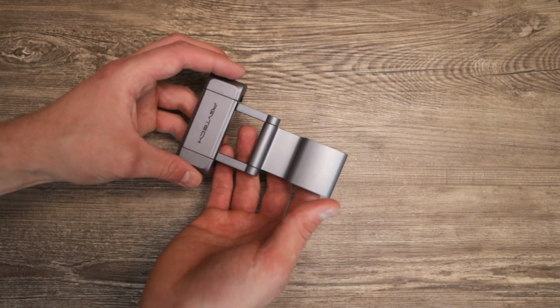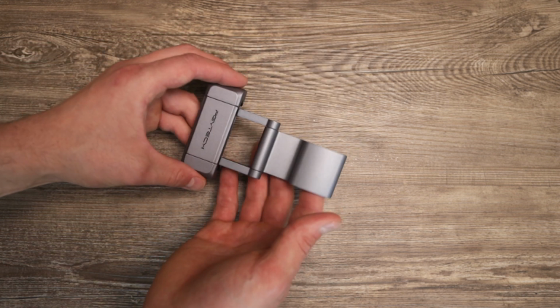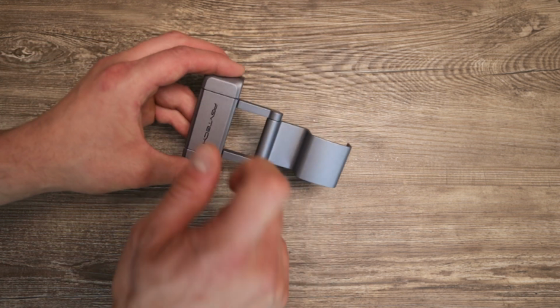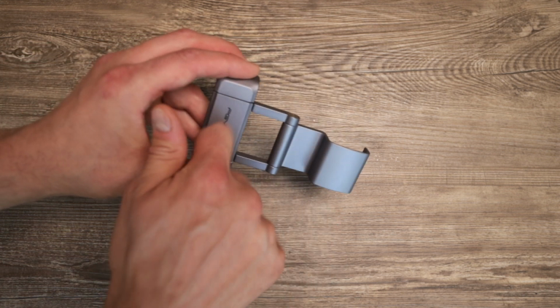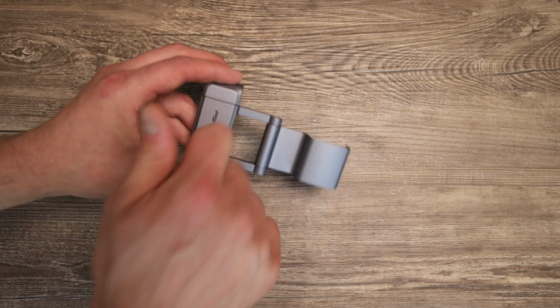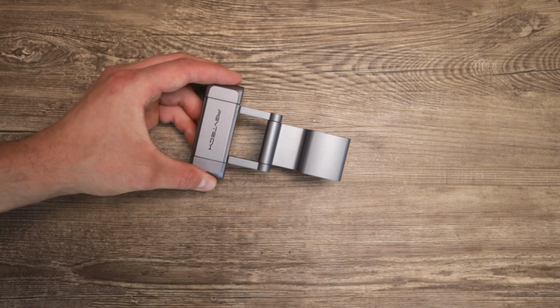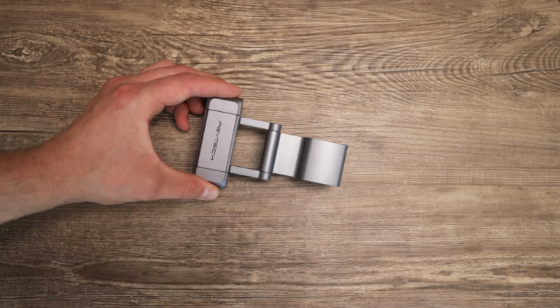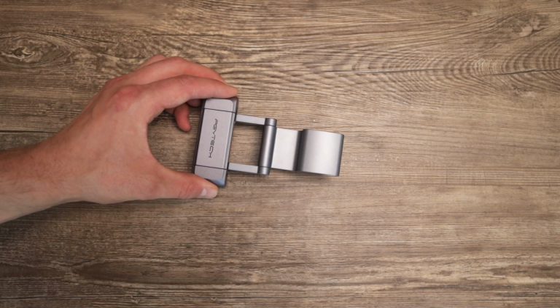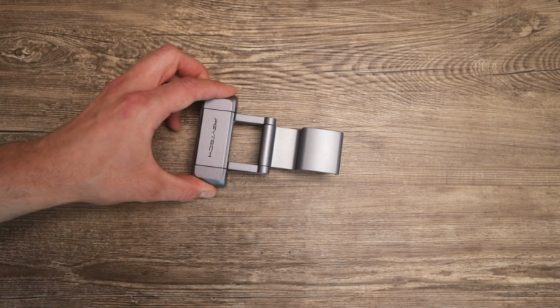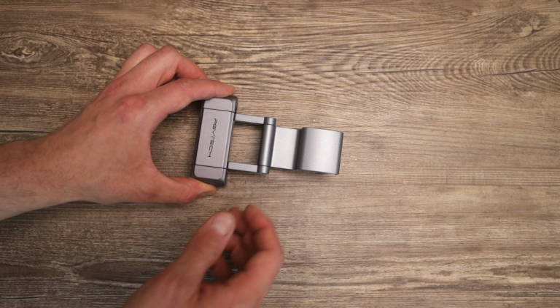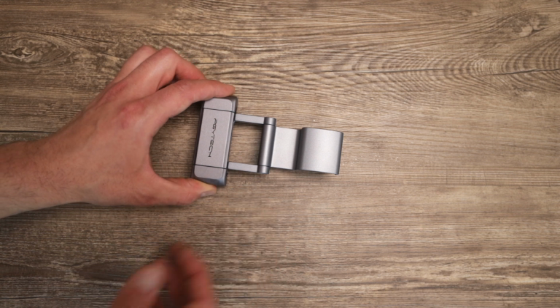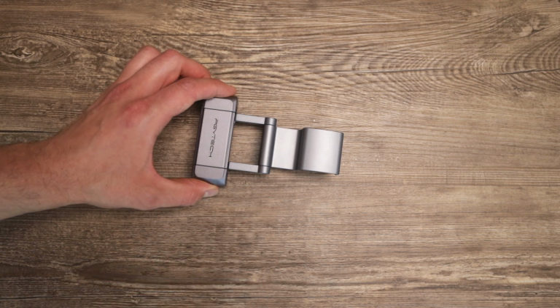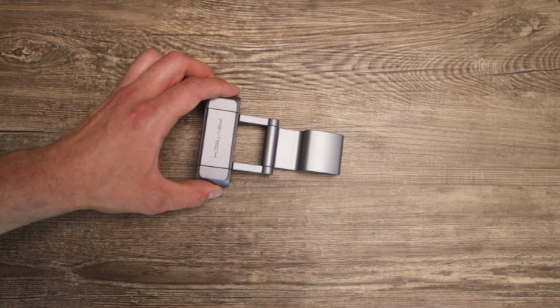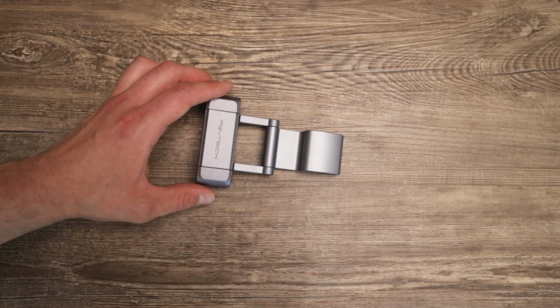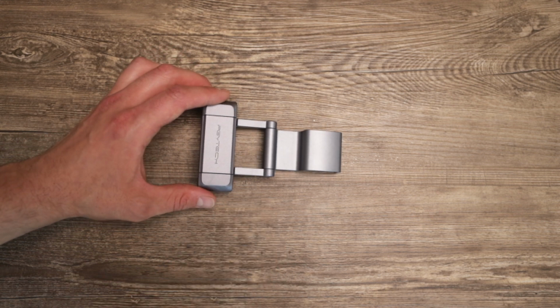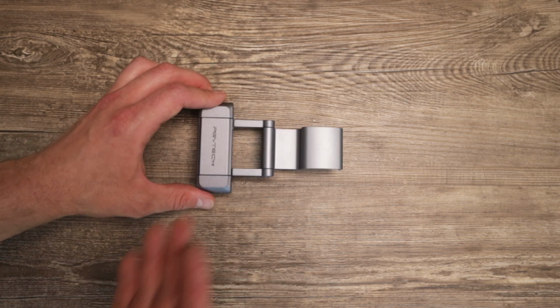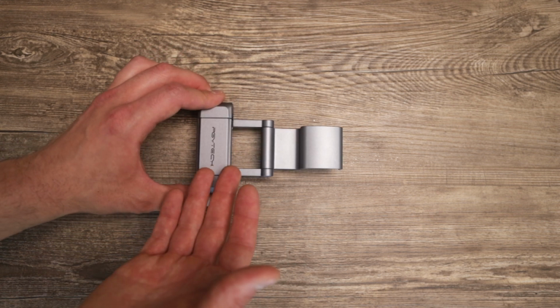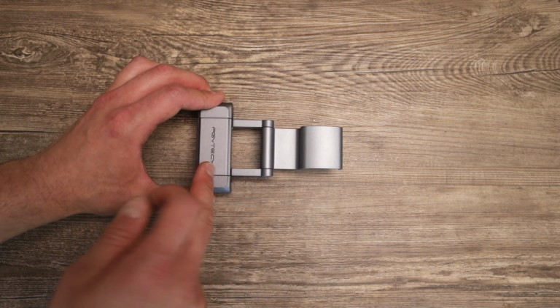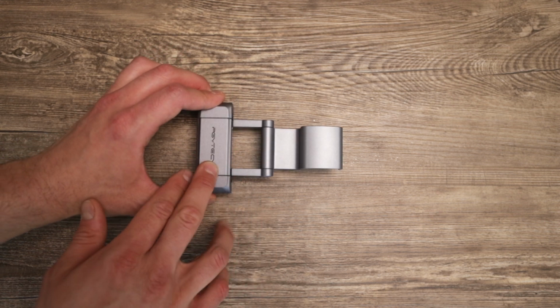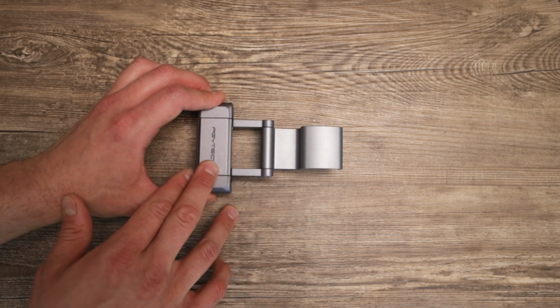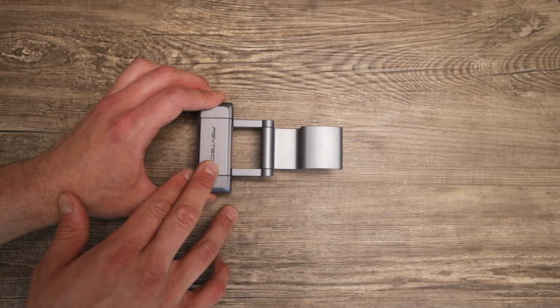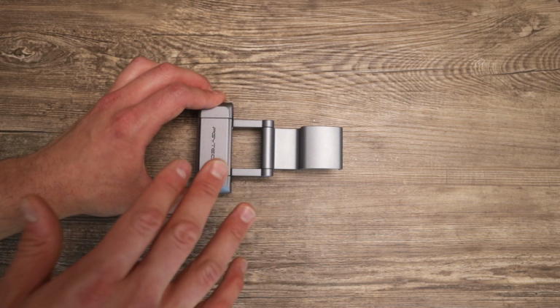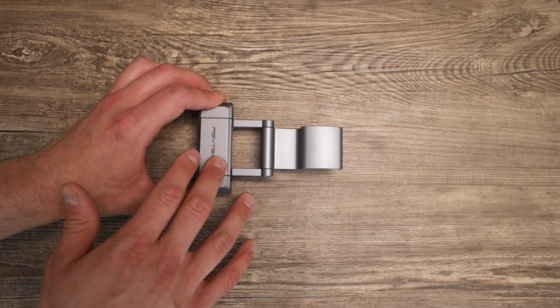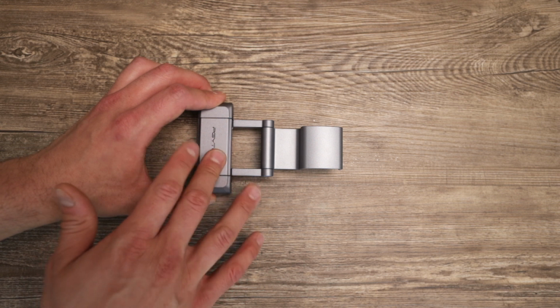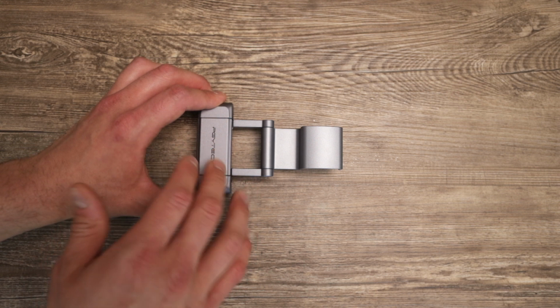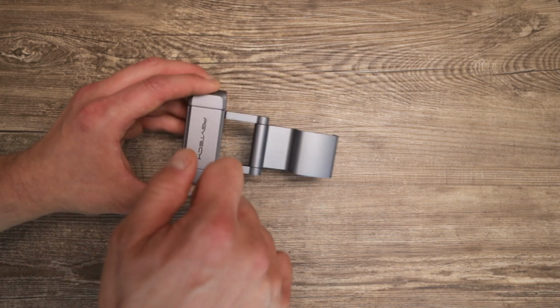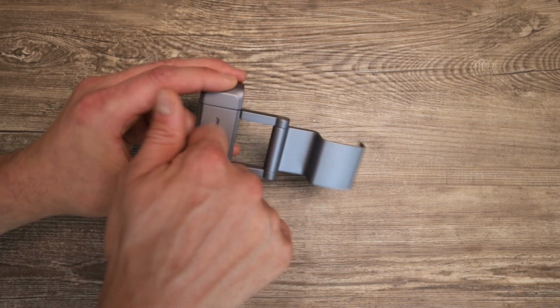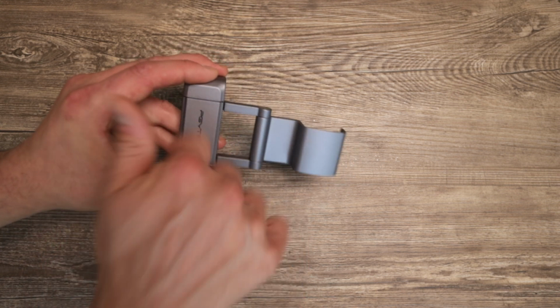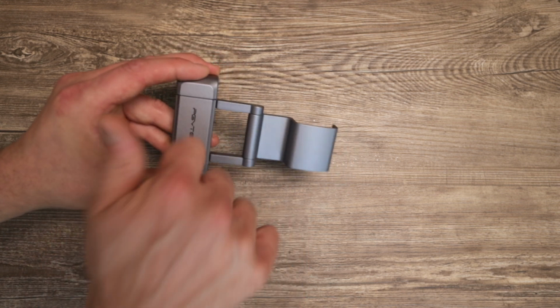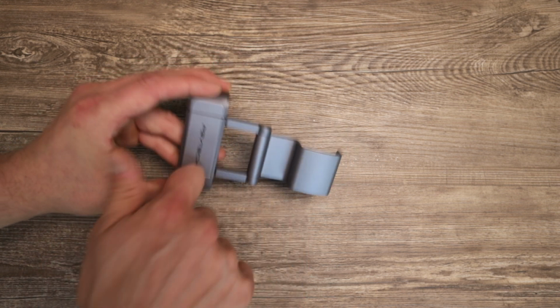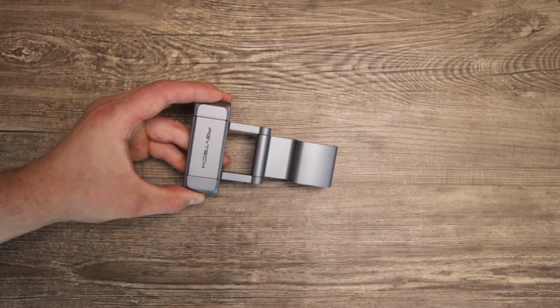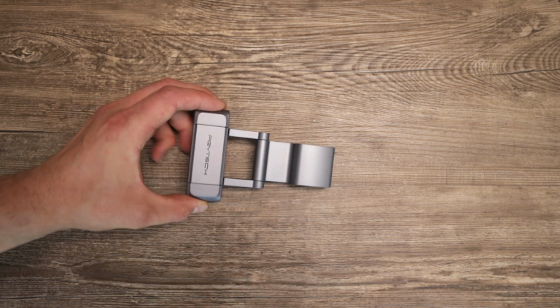I think it's made of aluminum or a different heavy material, but it feels awesome. It's not like all these plastic things that you usually have with the DJI Osmo Pocket that you find on Amazon. You can find this on Amazon as well, but the build quality of this one is really solid.